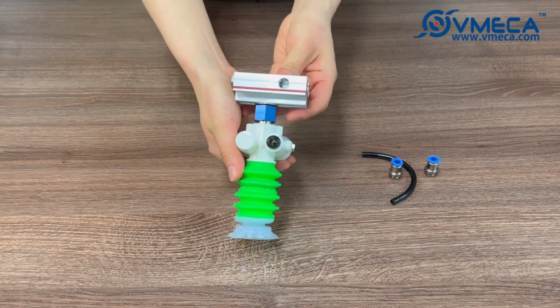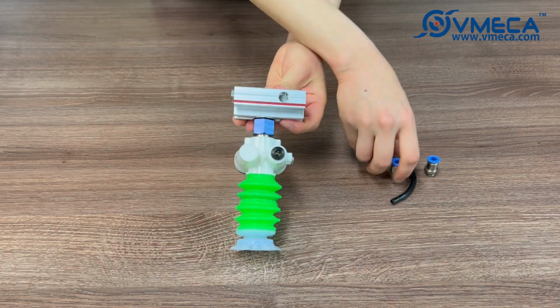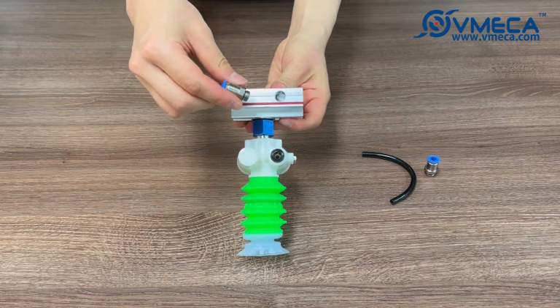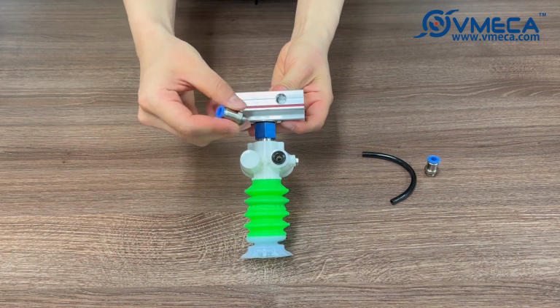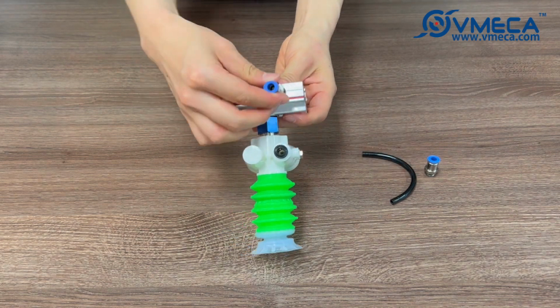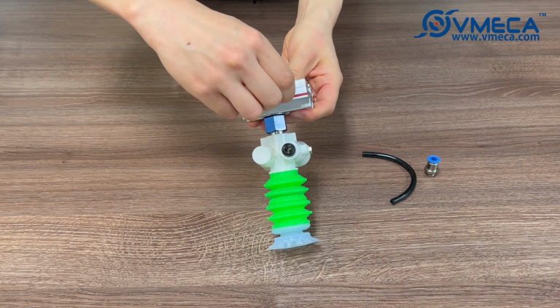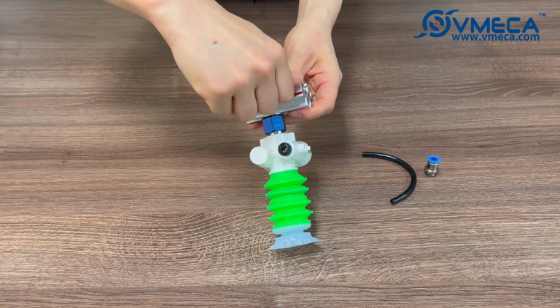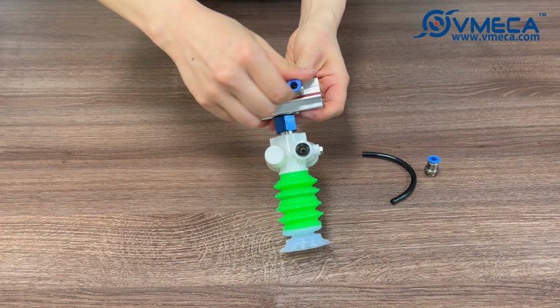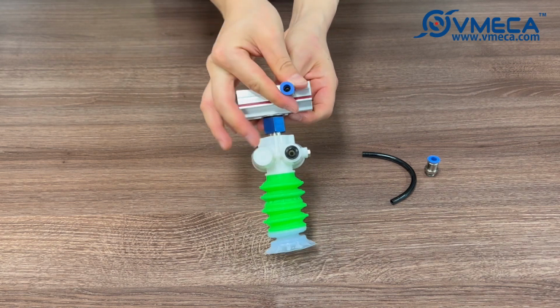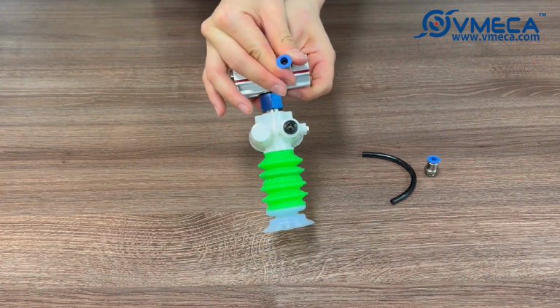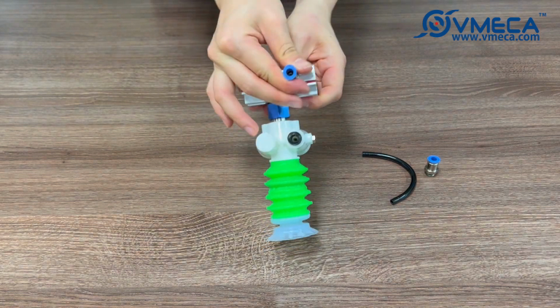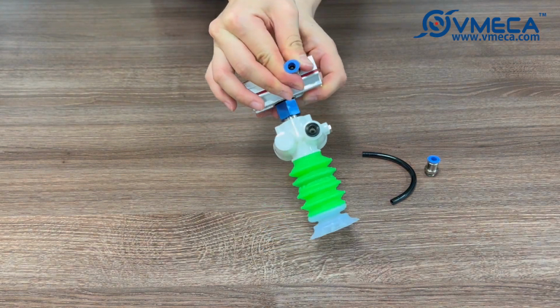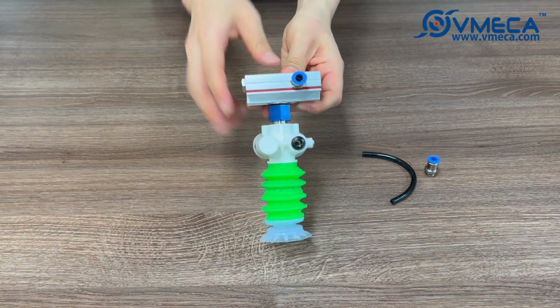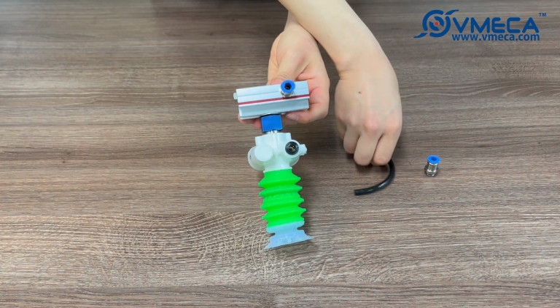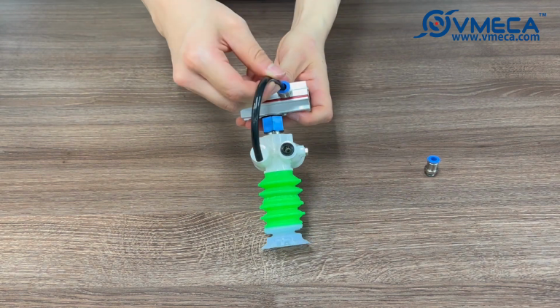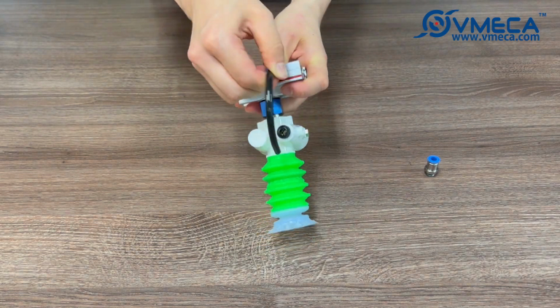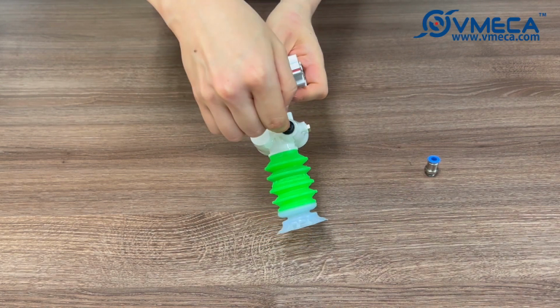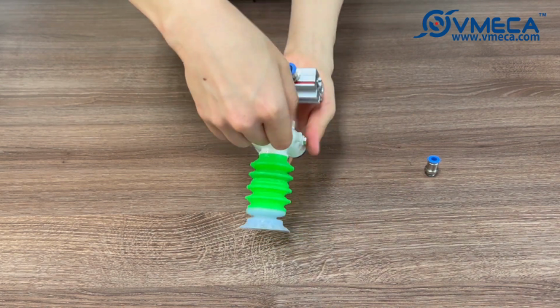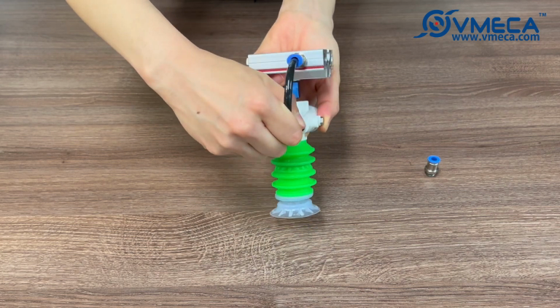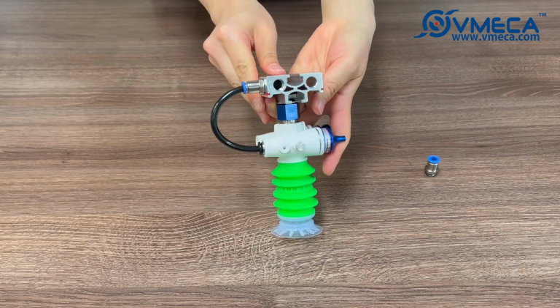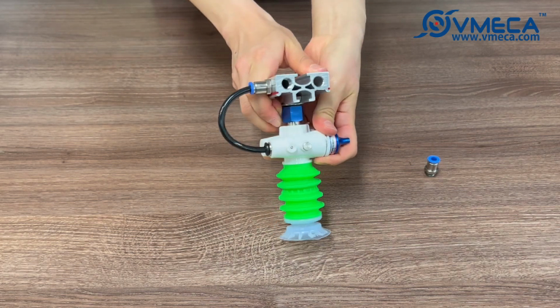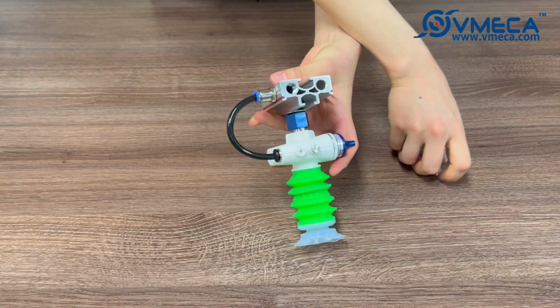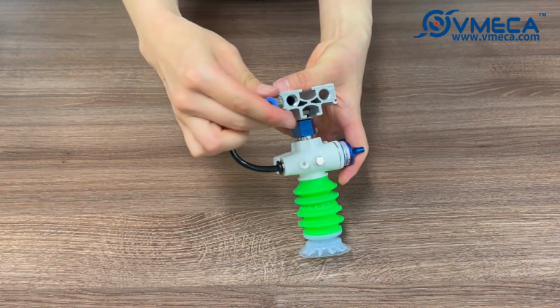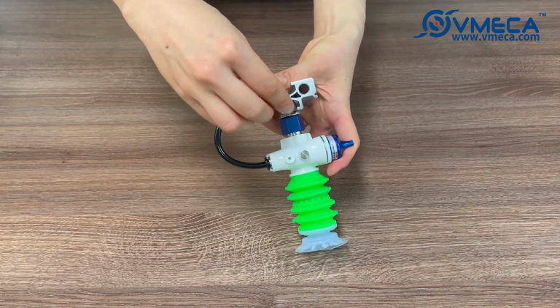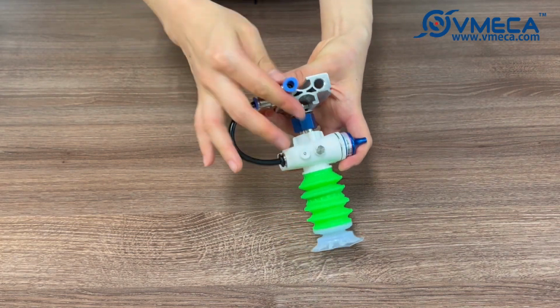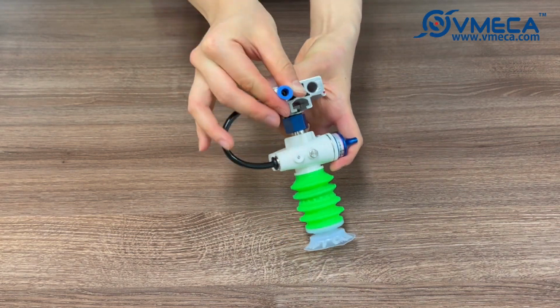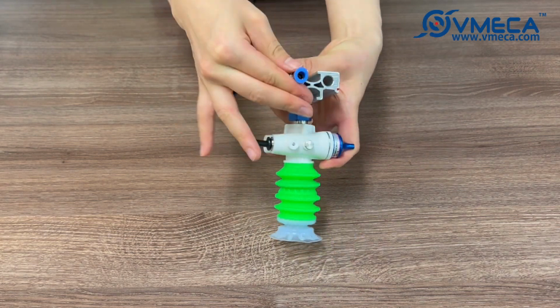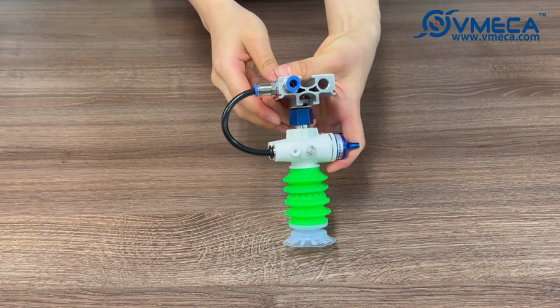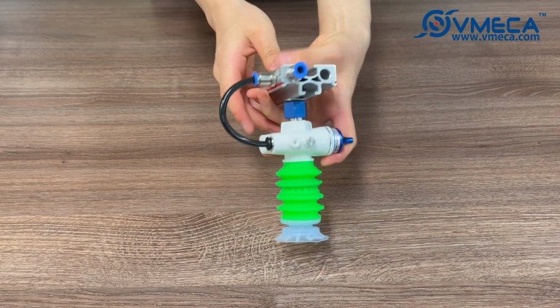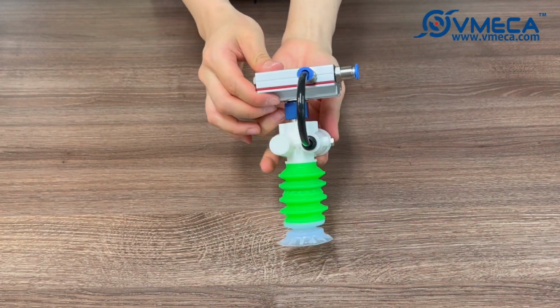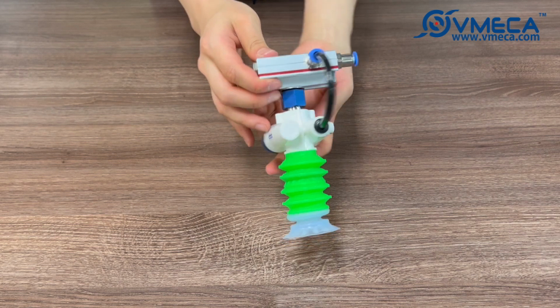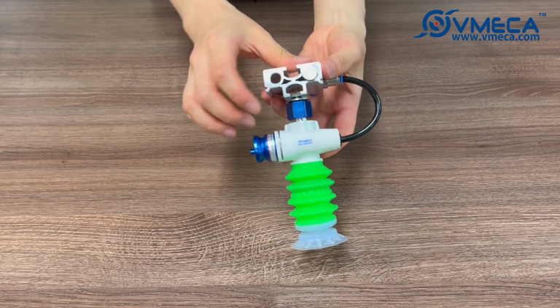Once the Magic Gripper and aluminum profile is attached, an air hose fitting will be placed, and the air hose will connect the profile and the Magic Gripper. We then have another fitting for the compressed air, and voila, we are ready to test our application.